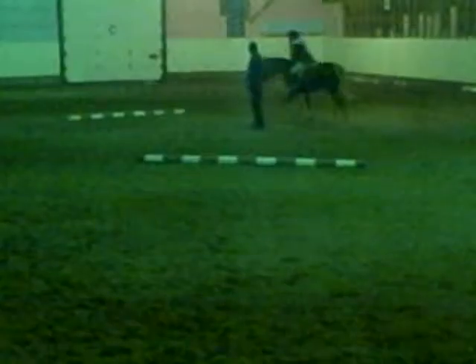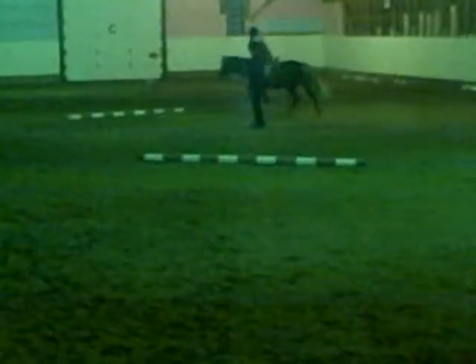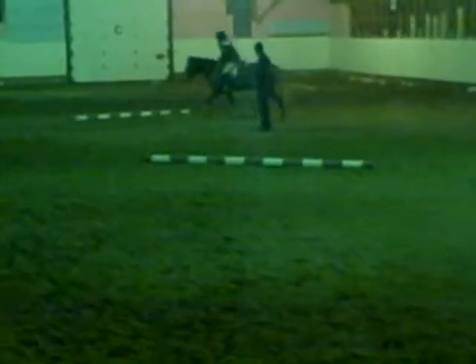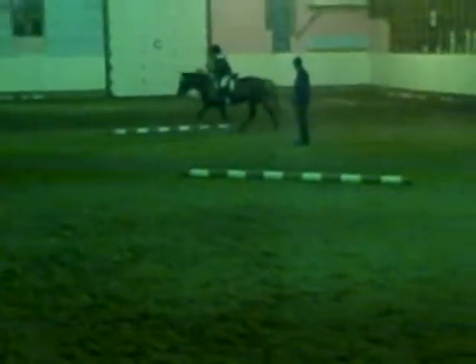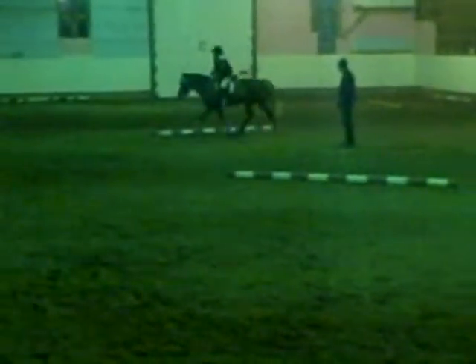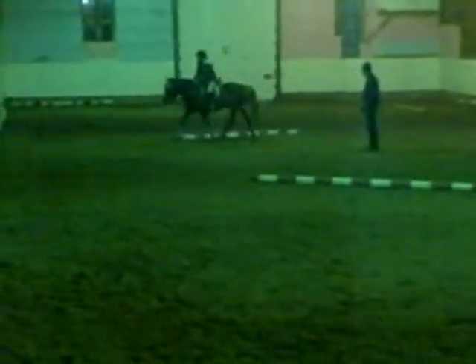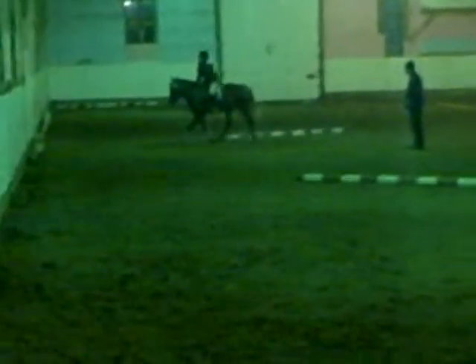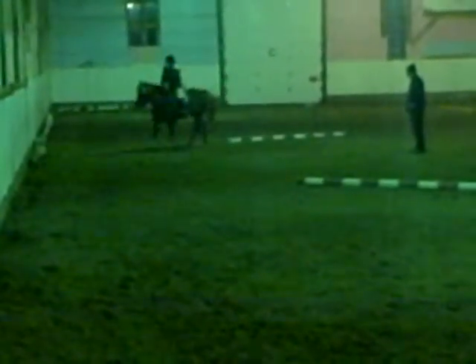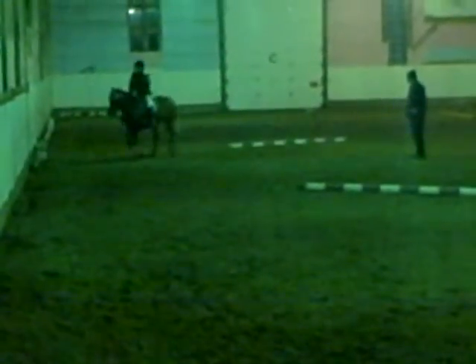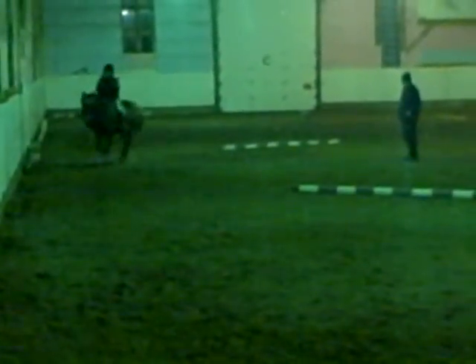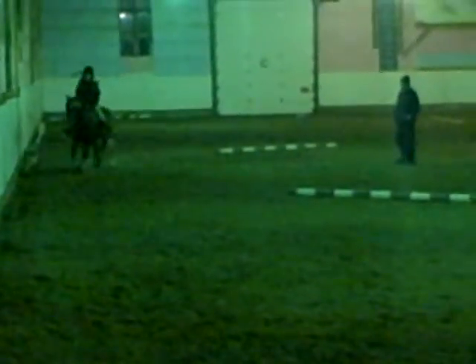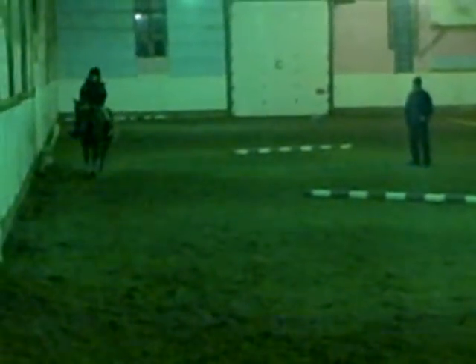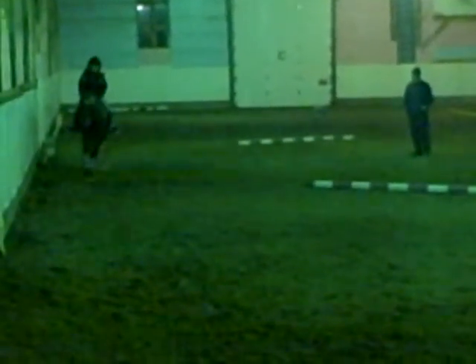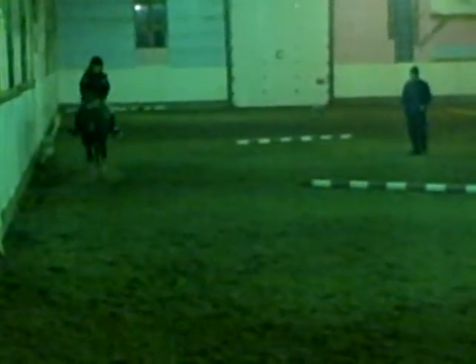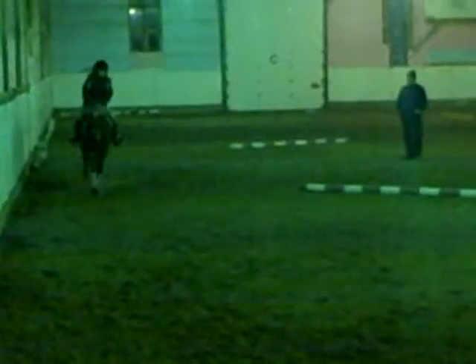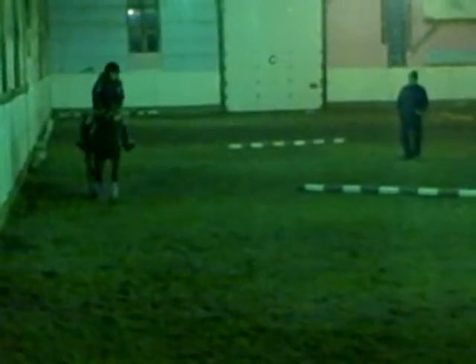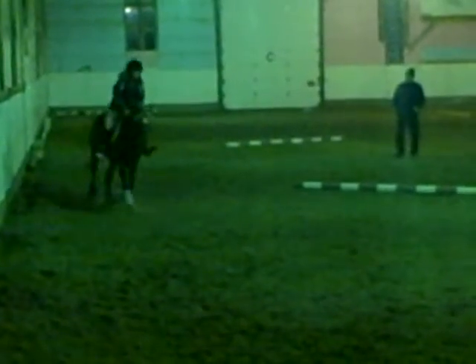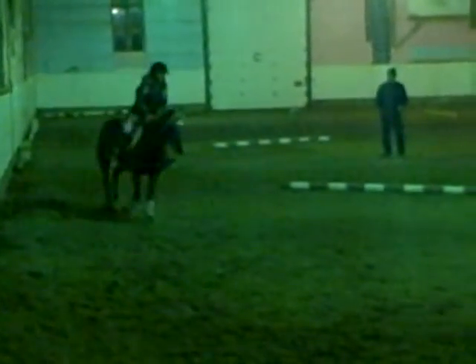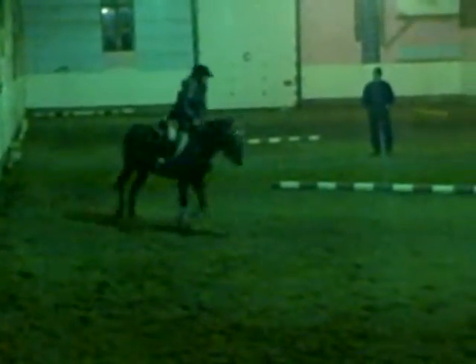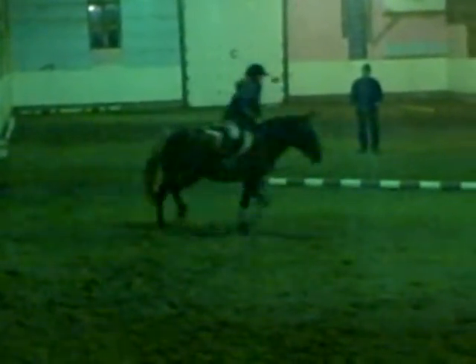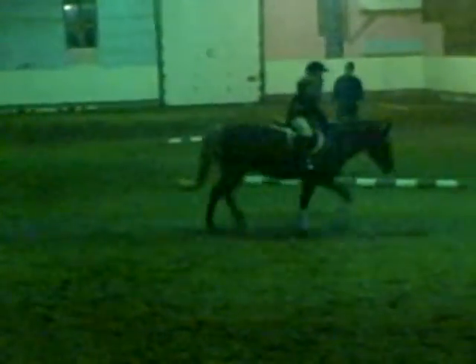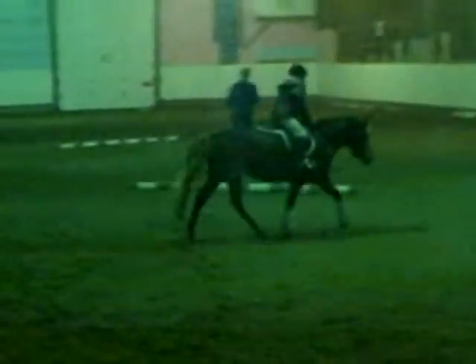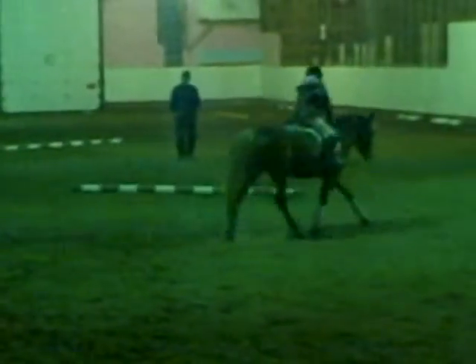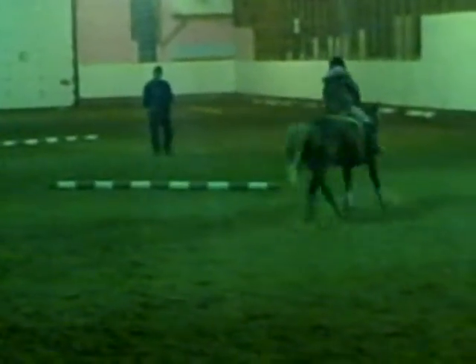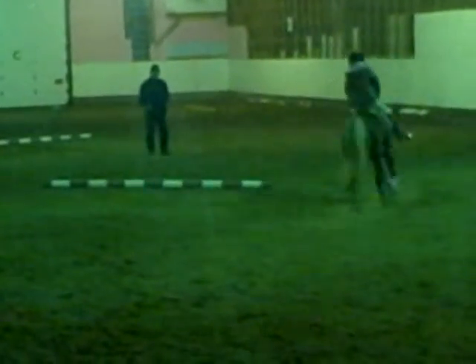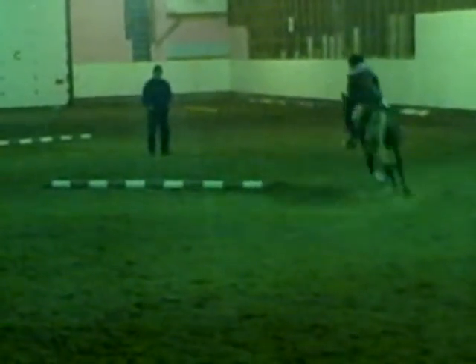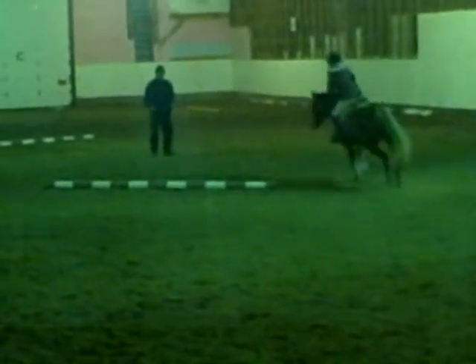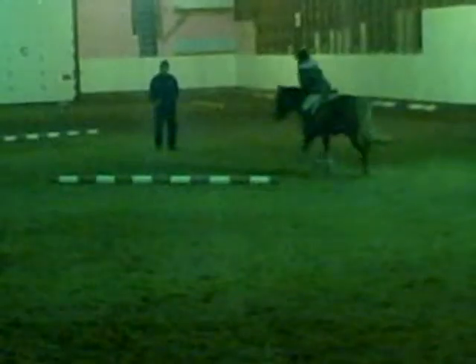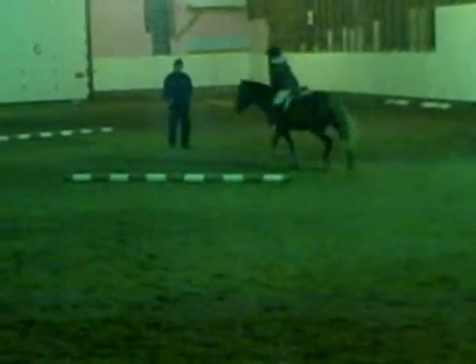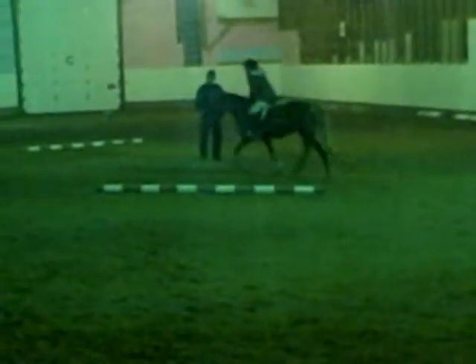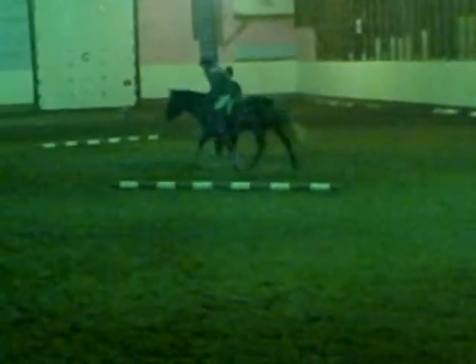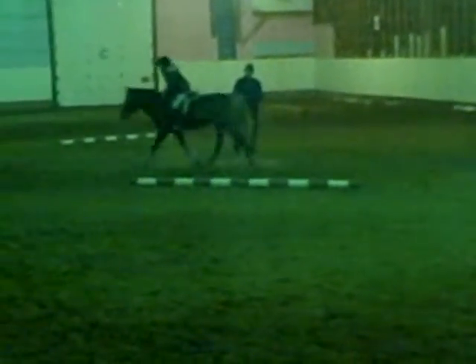Very good. Don't let that run so much. Stay like that, just relax. Watch his head when you go to the wall. Very good. You see, and then you can practice jumping a little bit, once in a while.